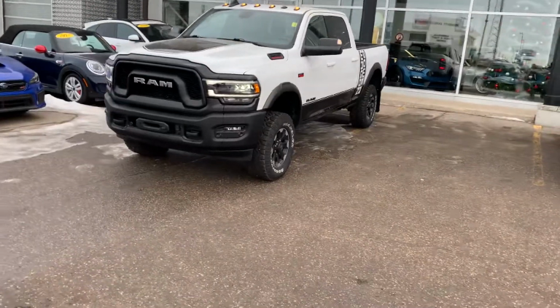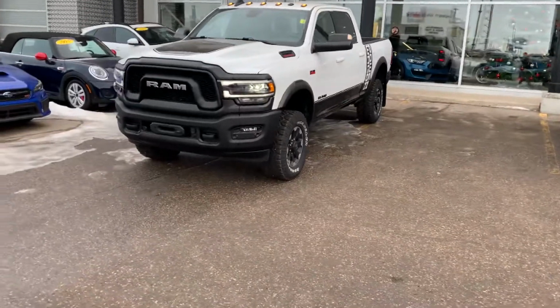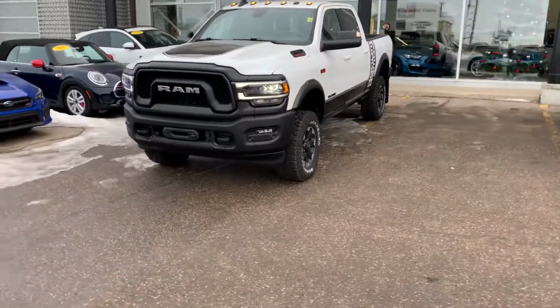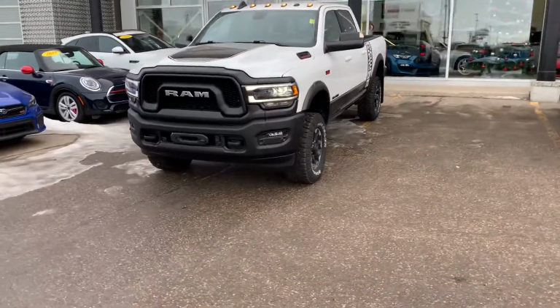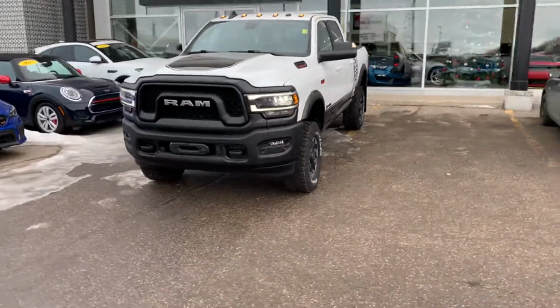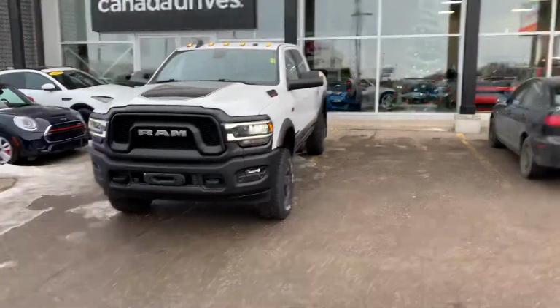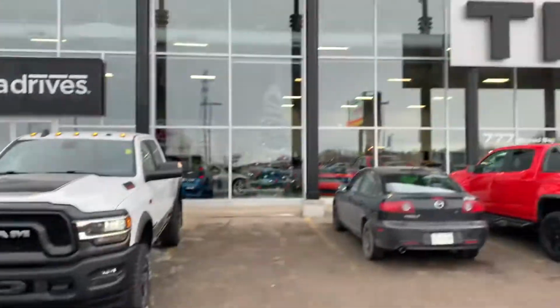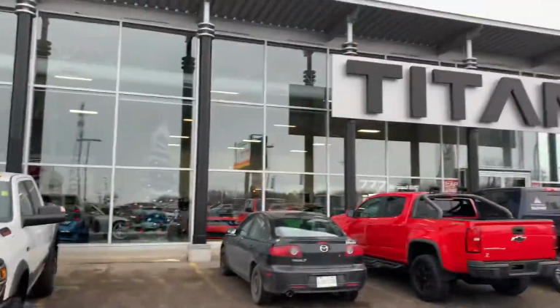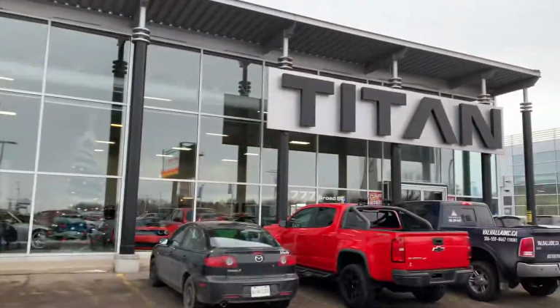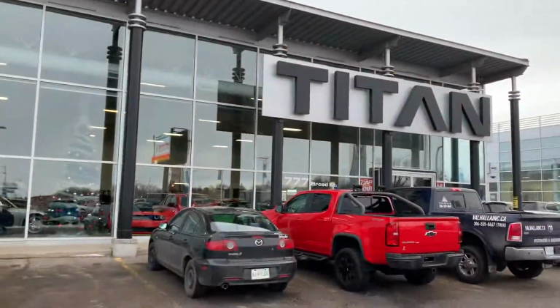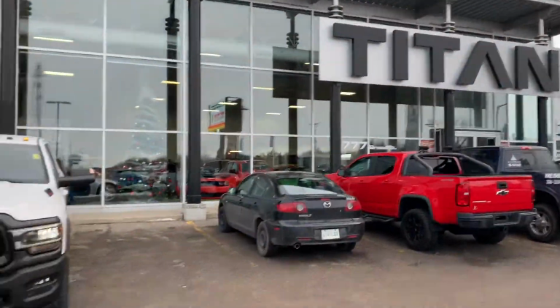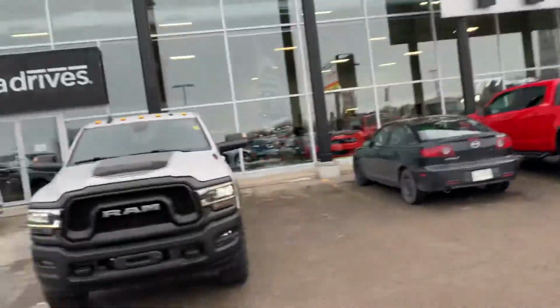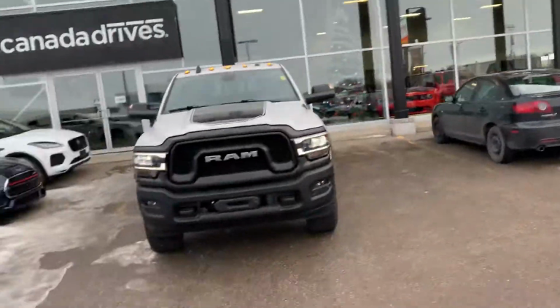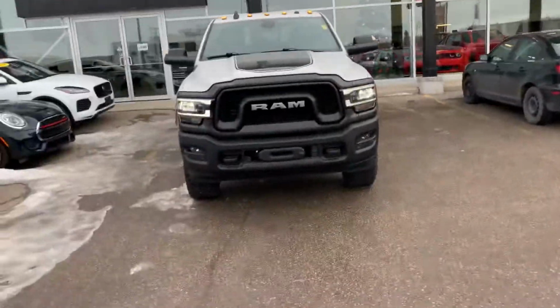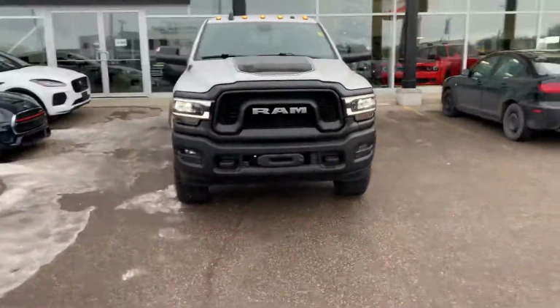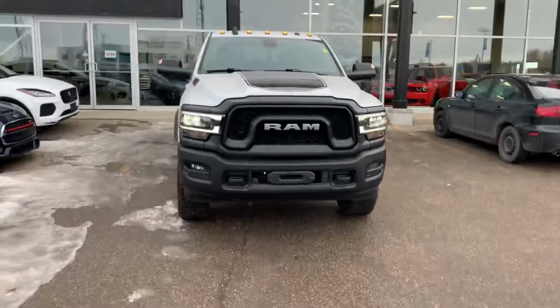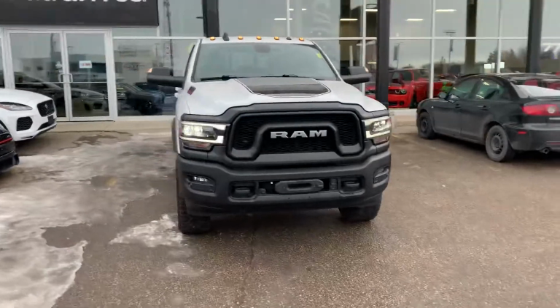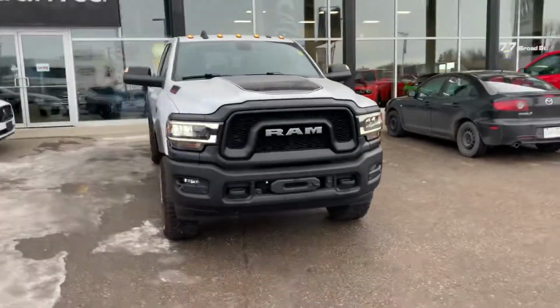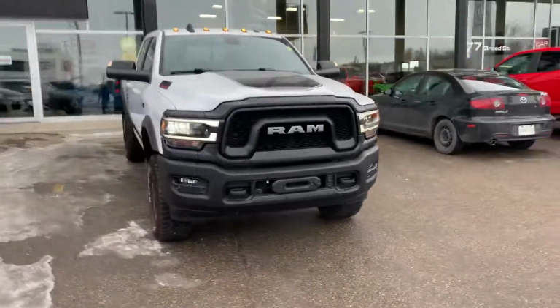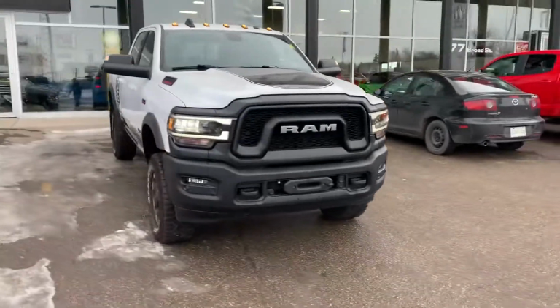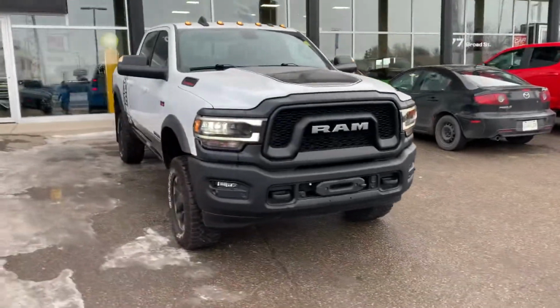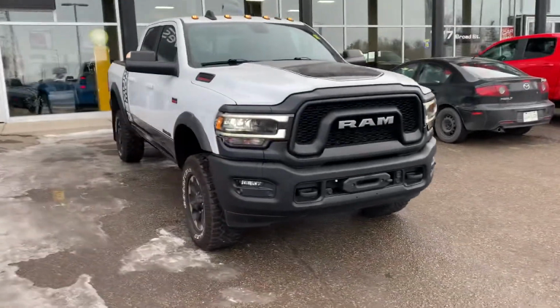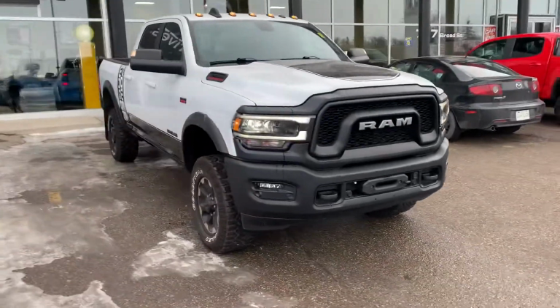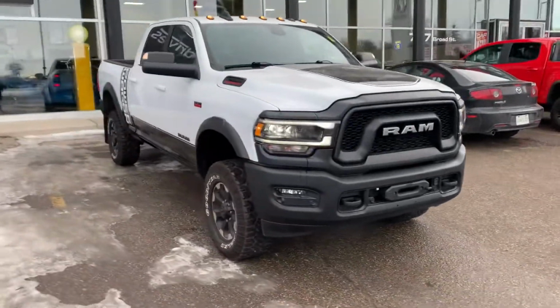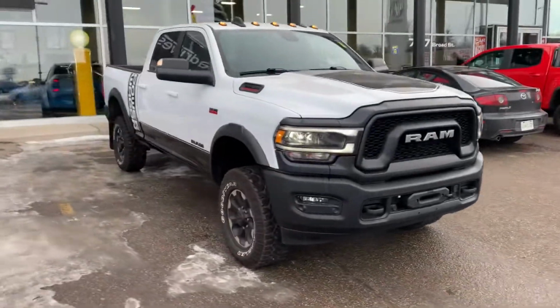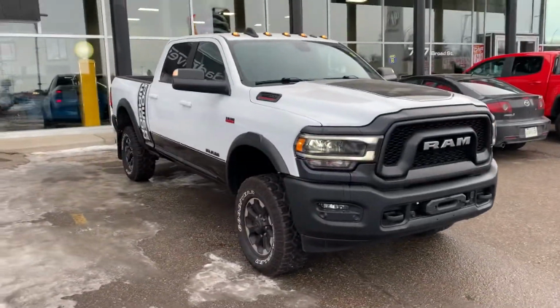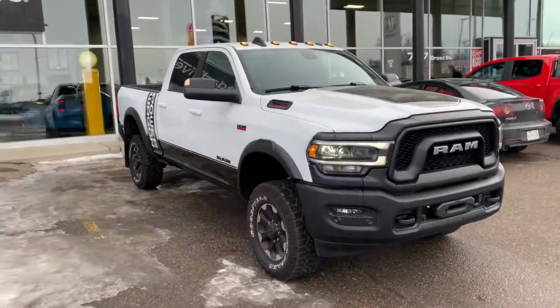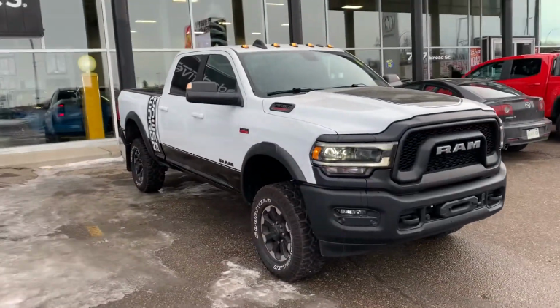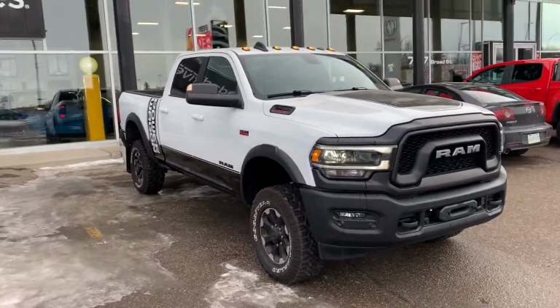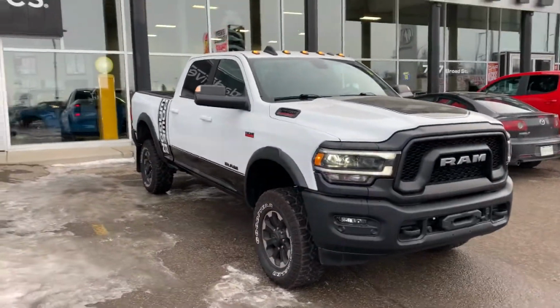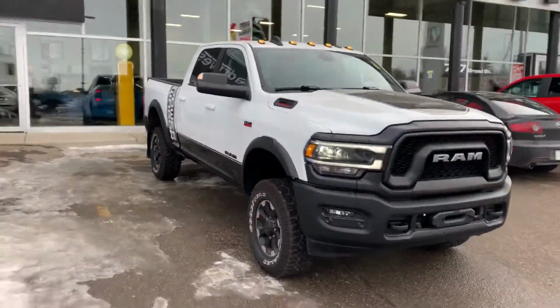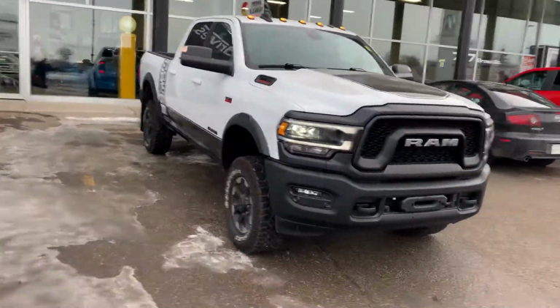Hey, it's Mike here from Titan Automotive. Thanks for reaching out earlier today about this Power Wagon. Got it all ready to rock so you can have a better look at it.